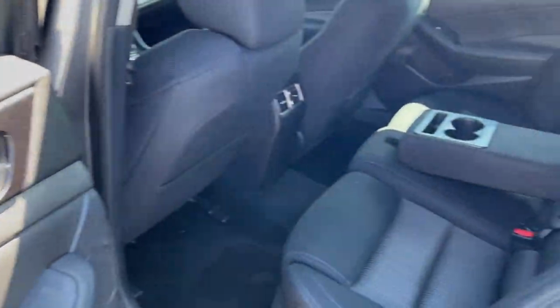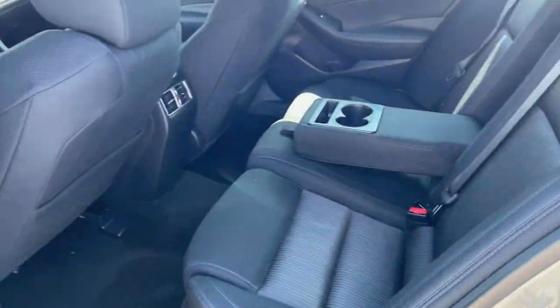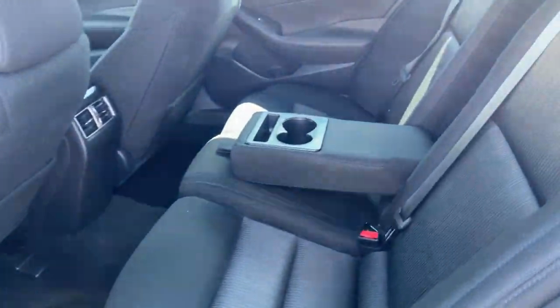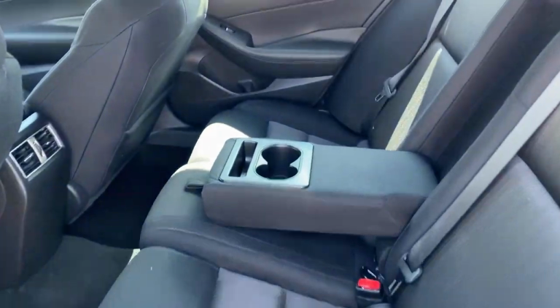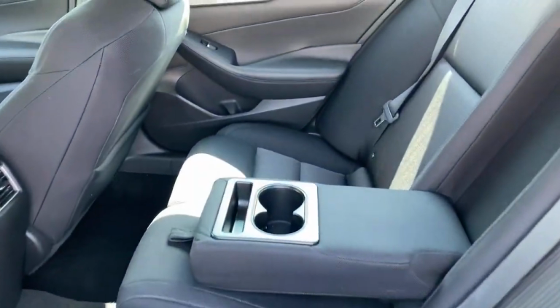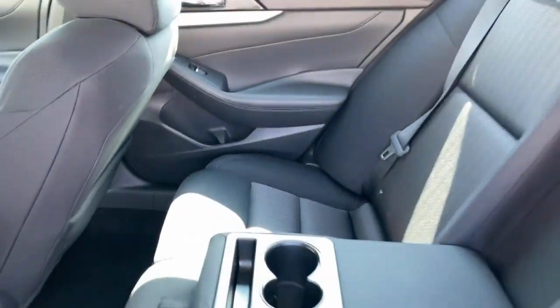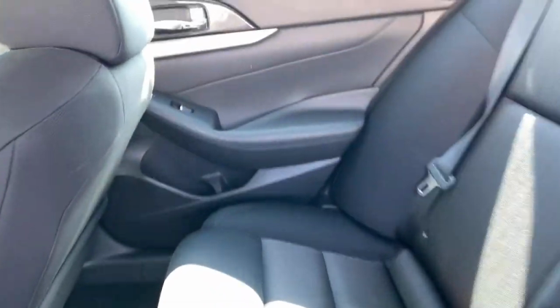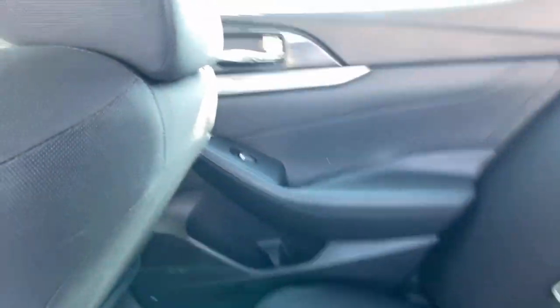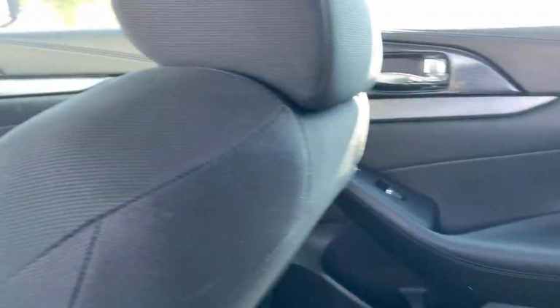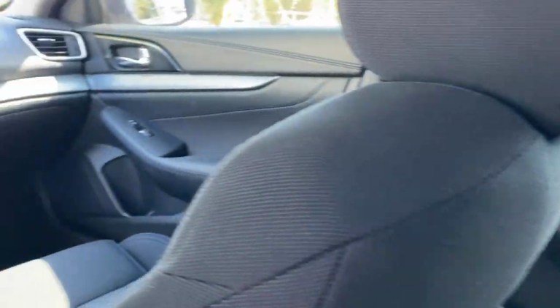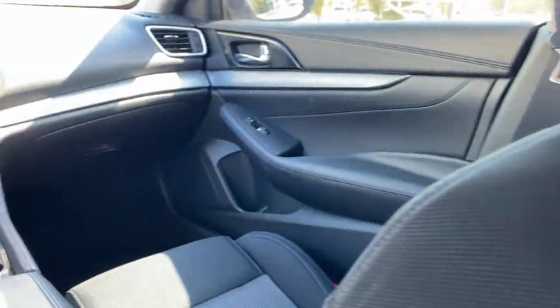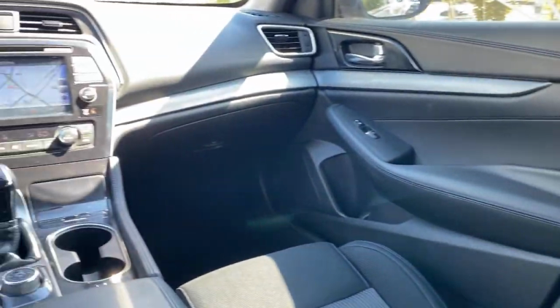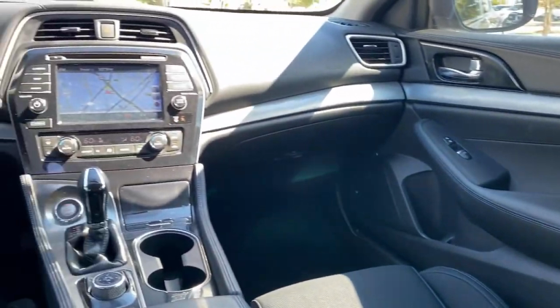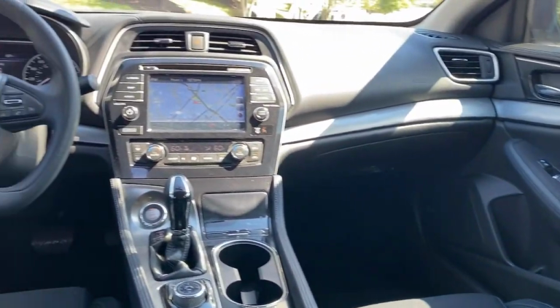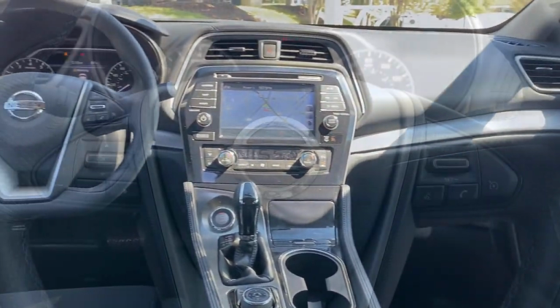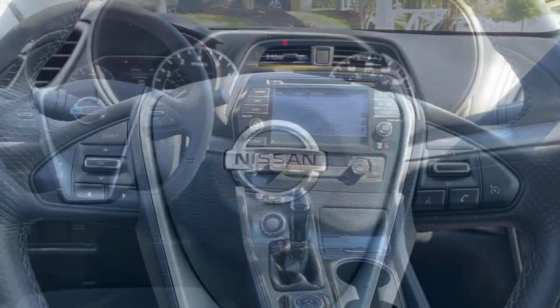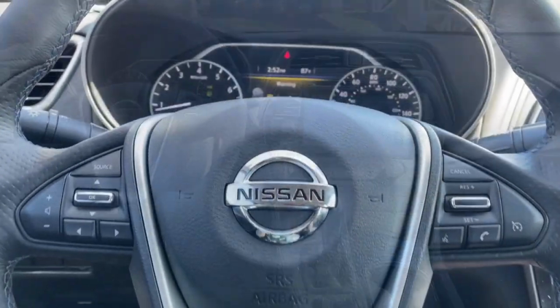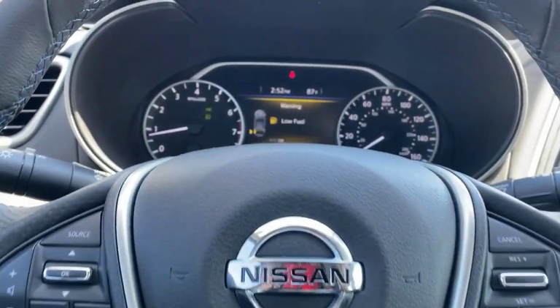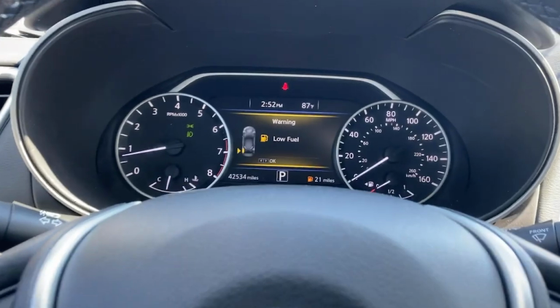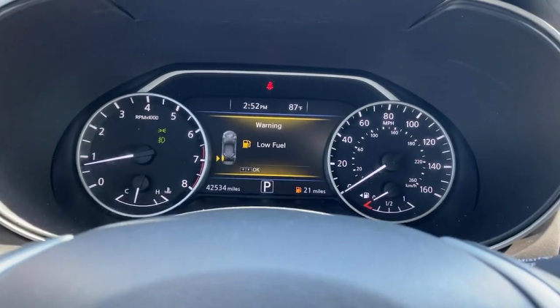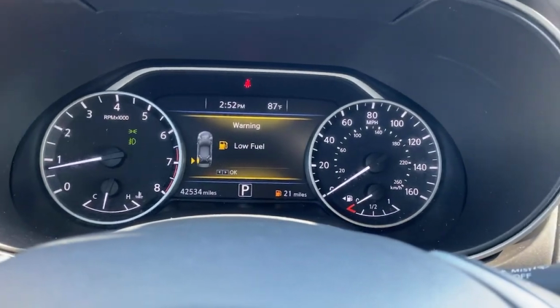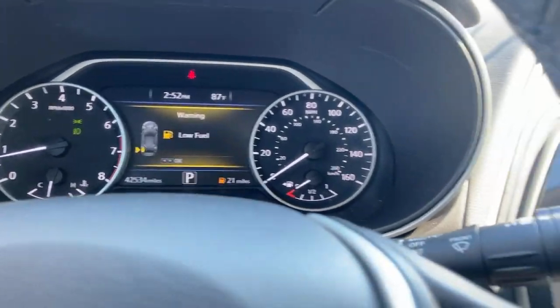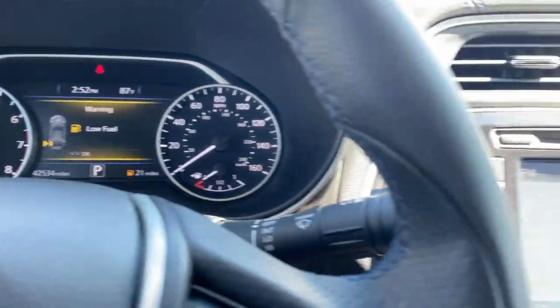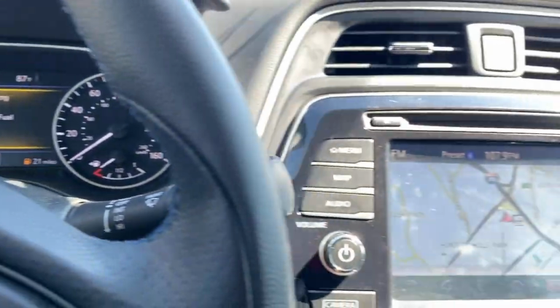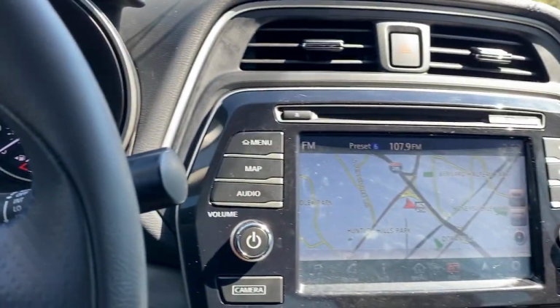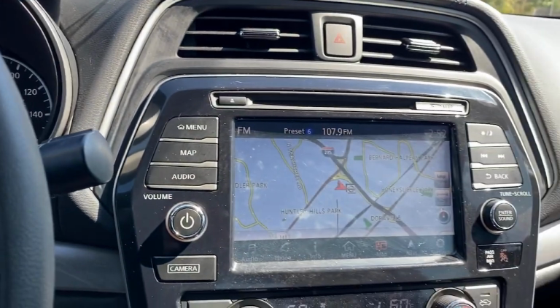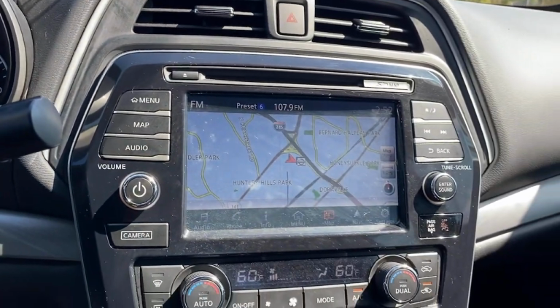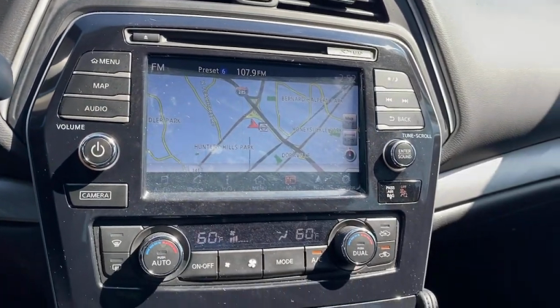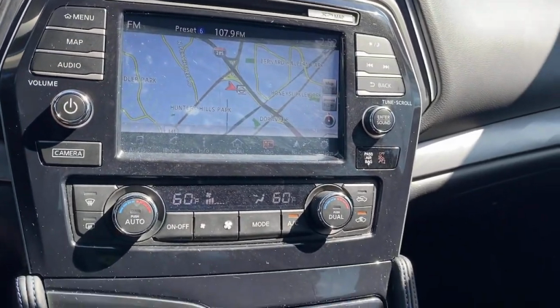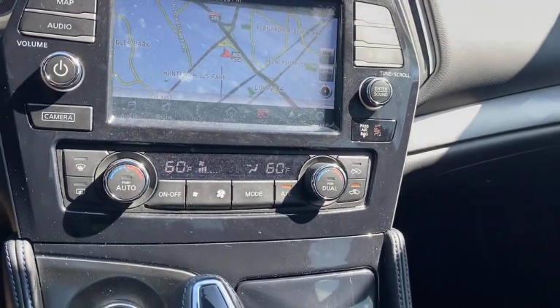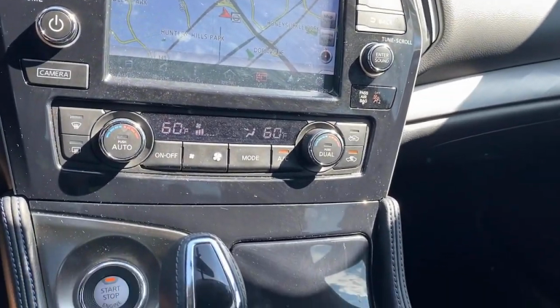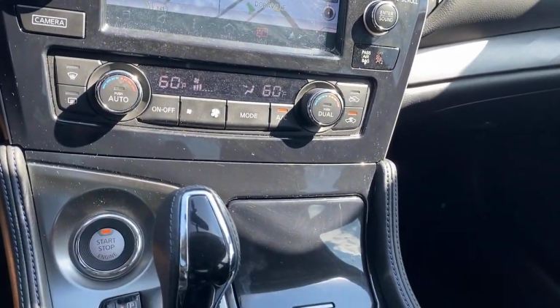All you need to do is relax and enjoy the ride. These are just some of the great options this vehicle comes with: keyless entry, navigation system, keyless start, fog lamps.